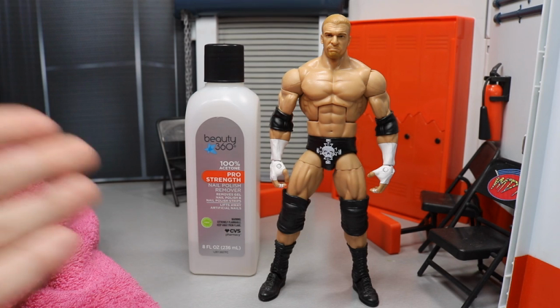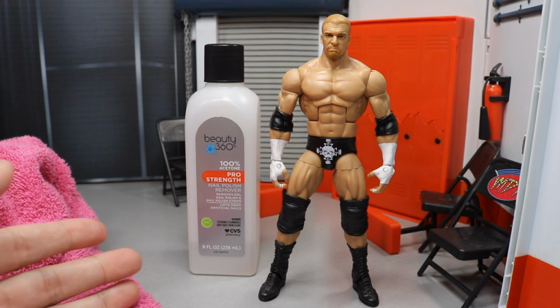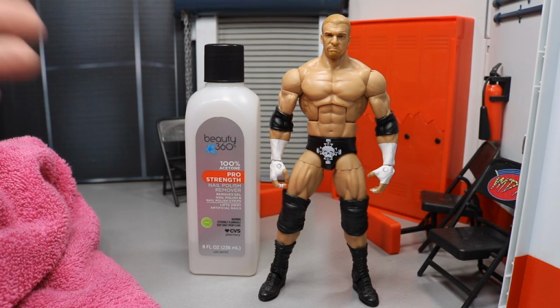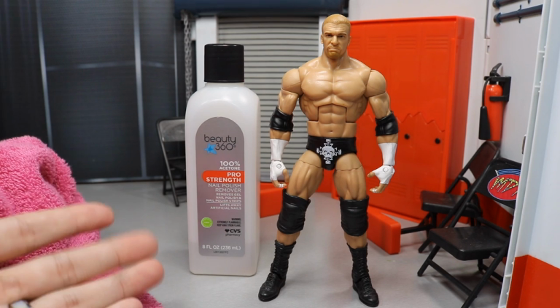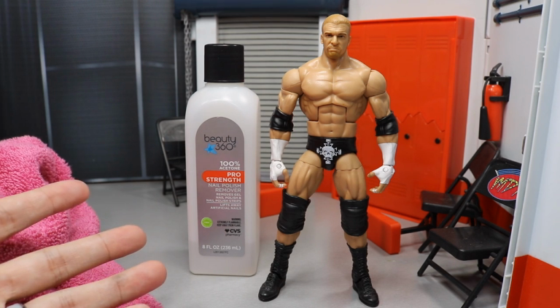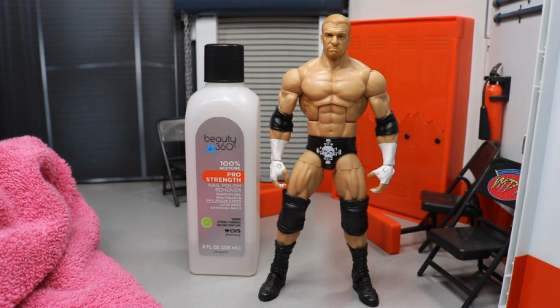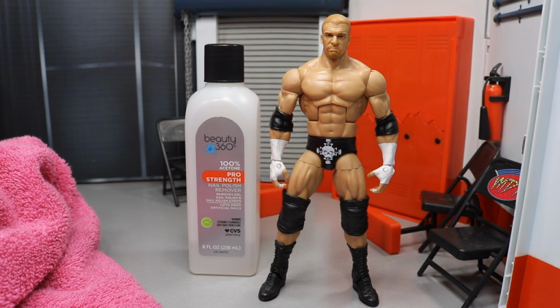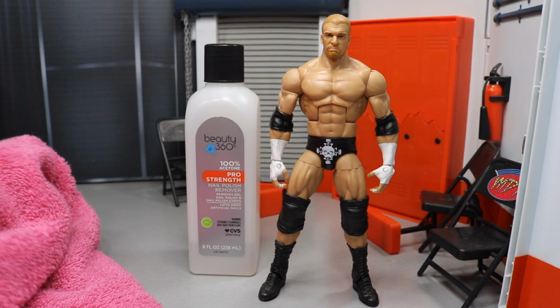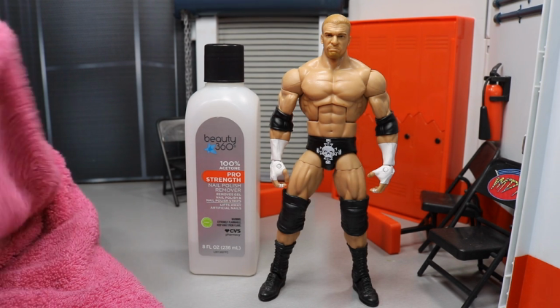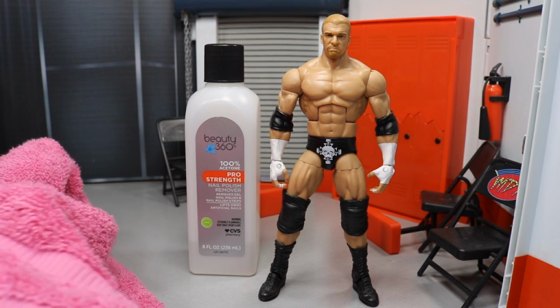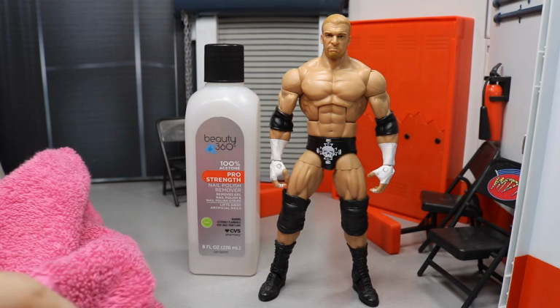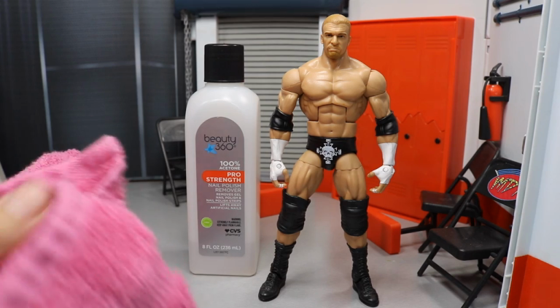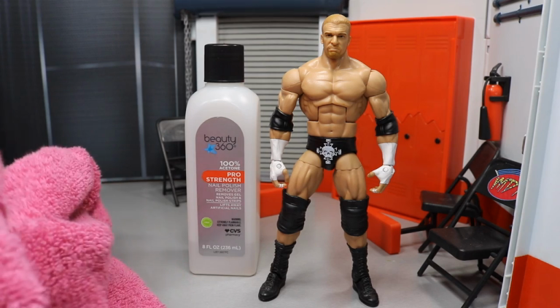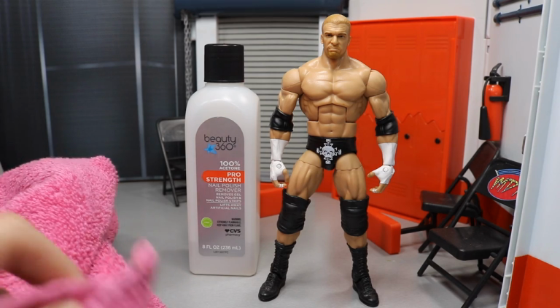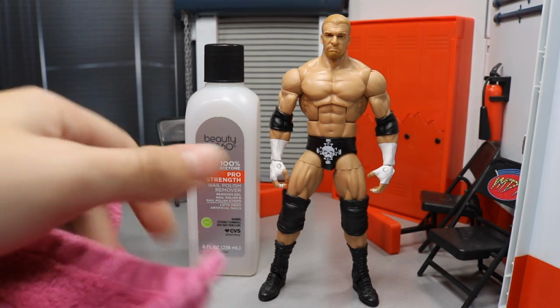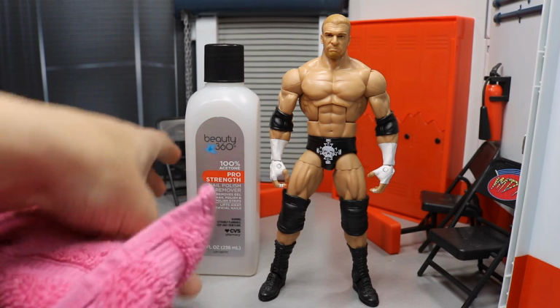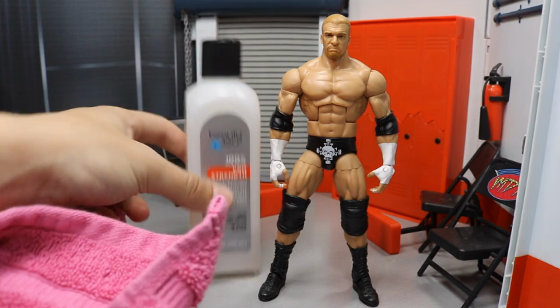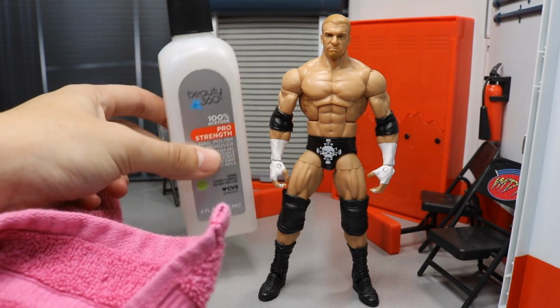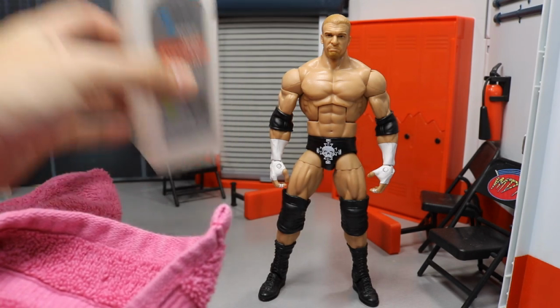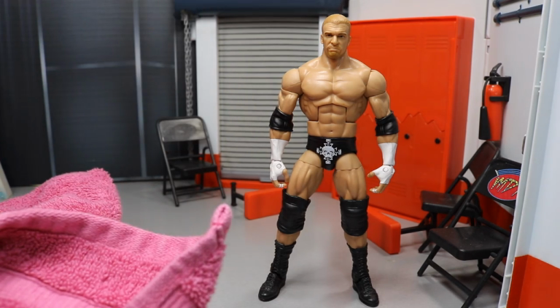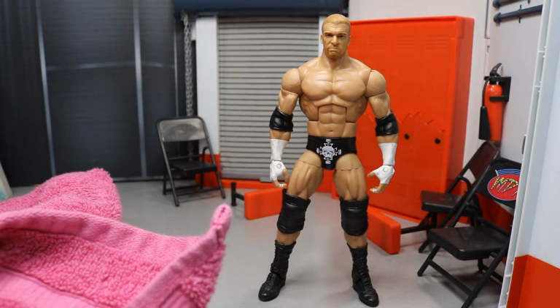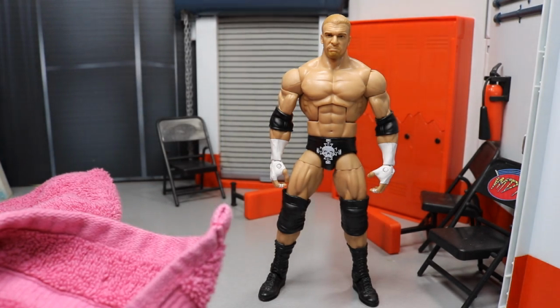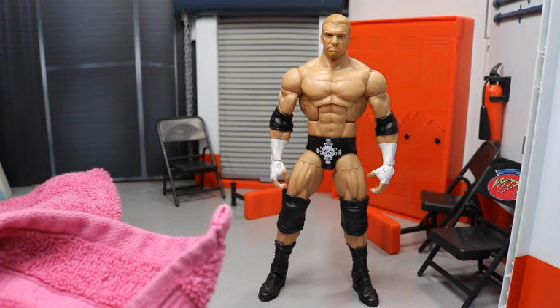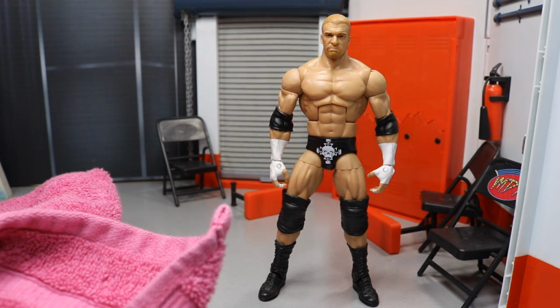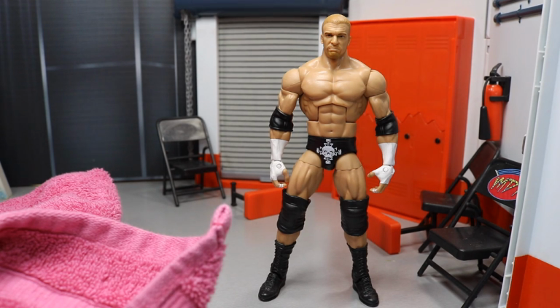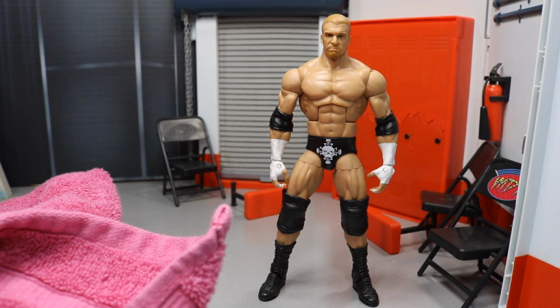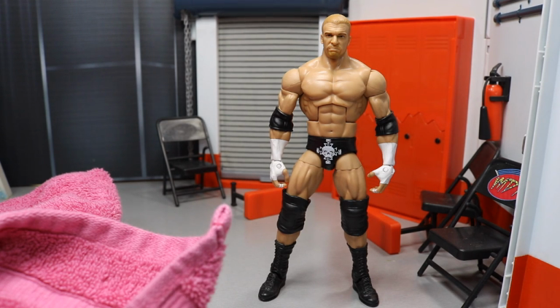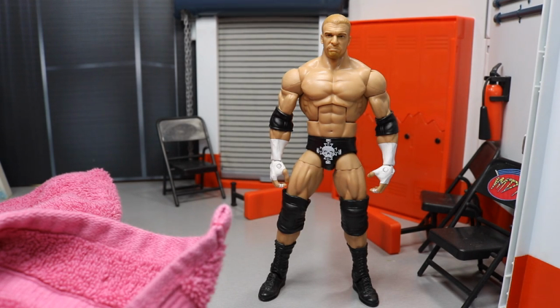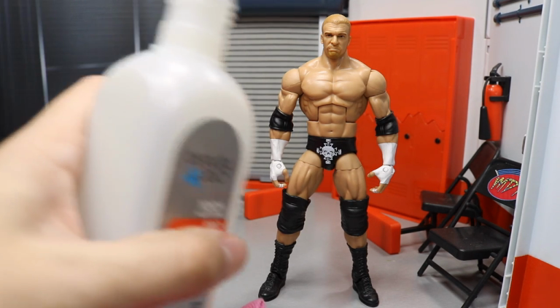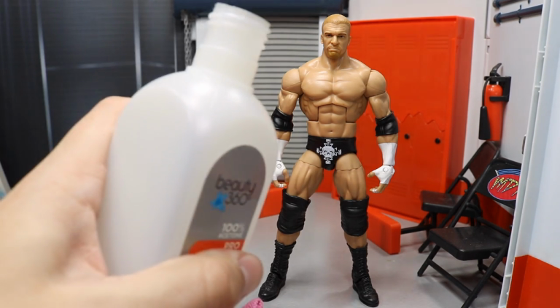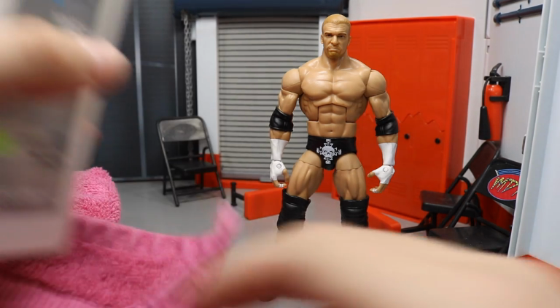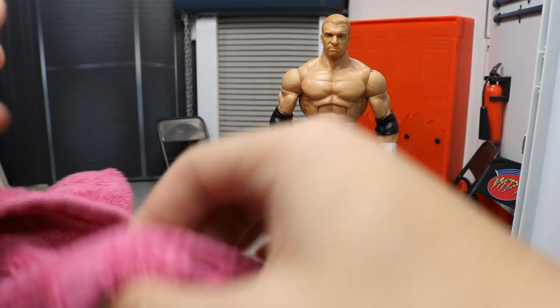All you will need is just a towel — the pink MDT towel right here — and this acetone. All I'm going to do is literally show you exactly how to do this all in one shot.